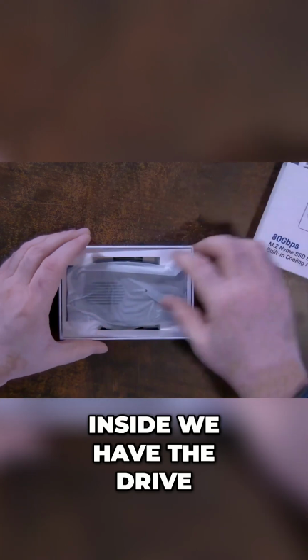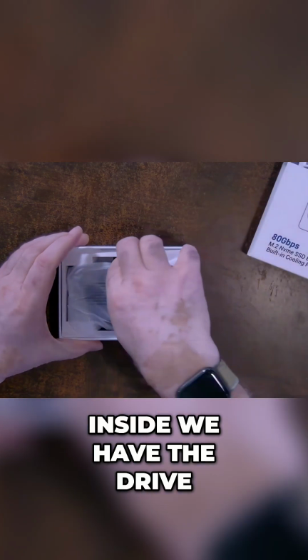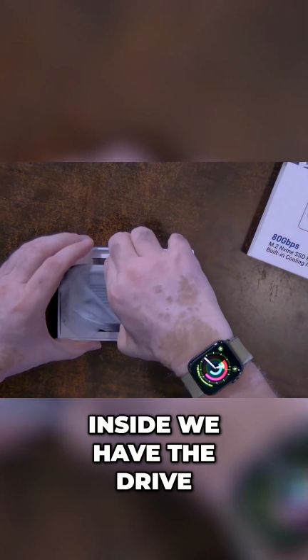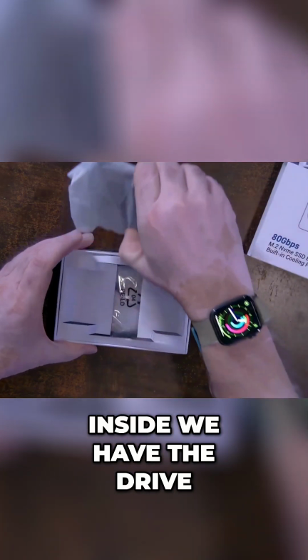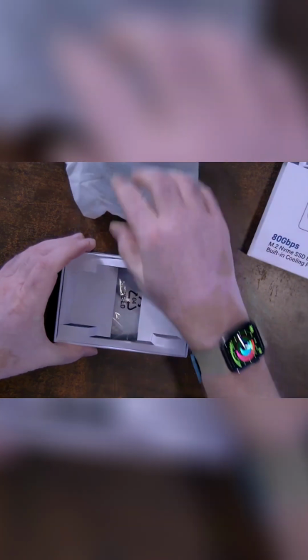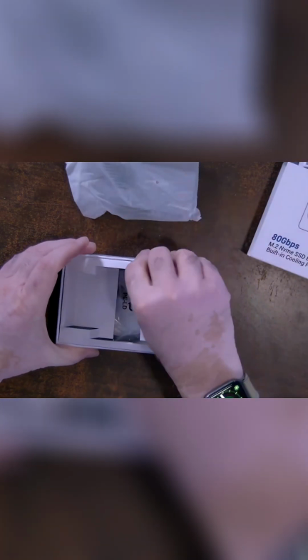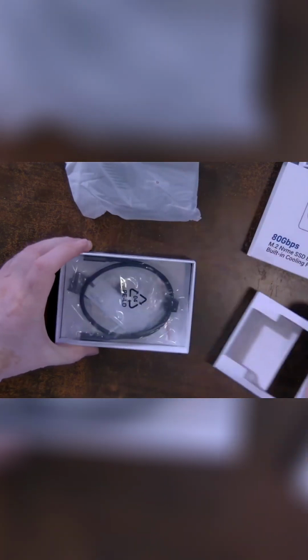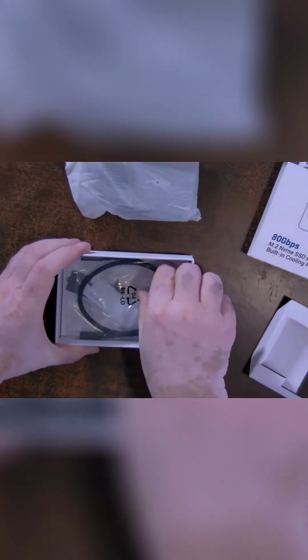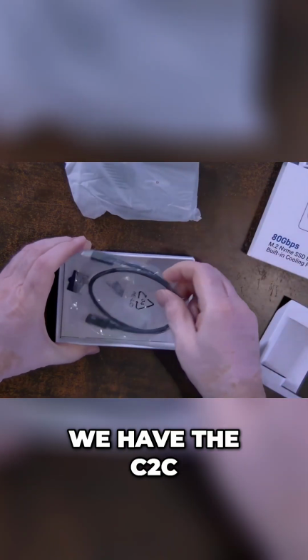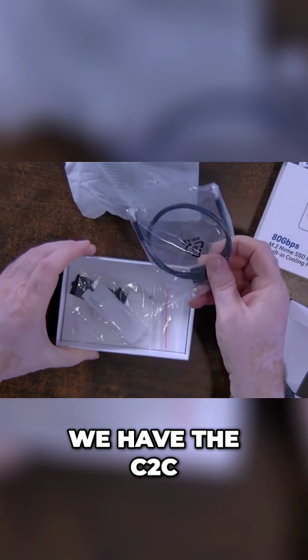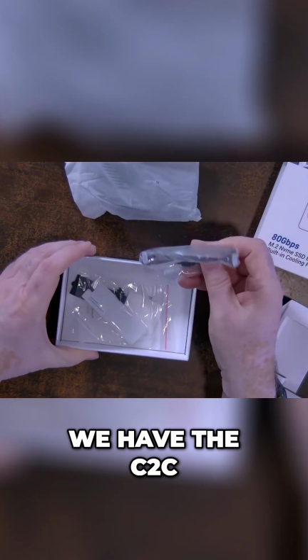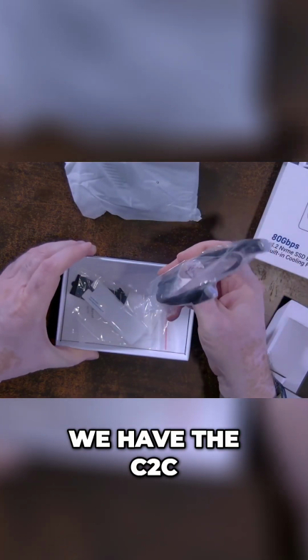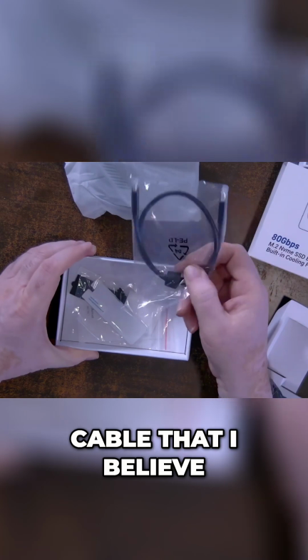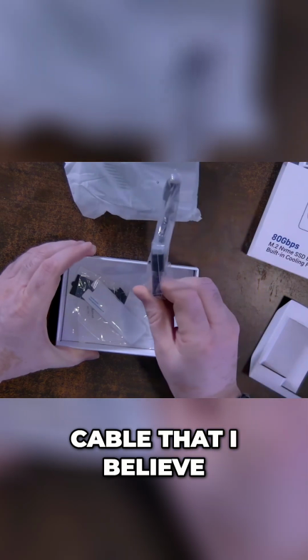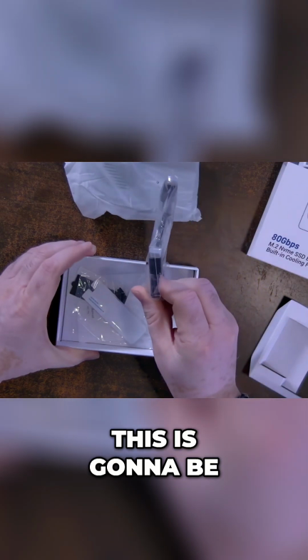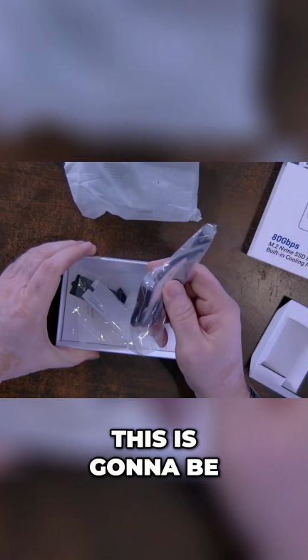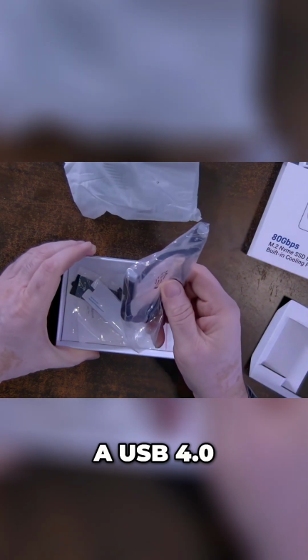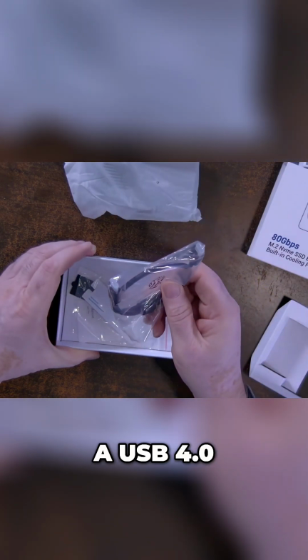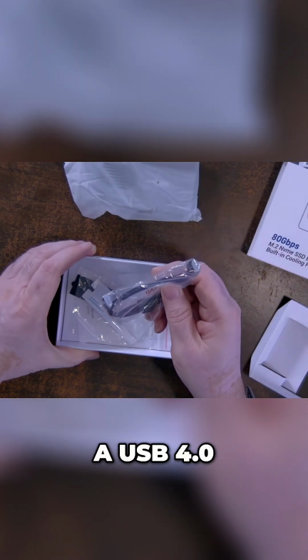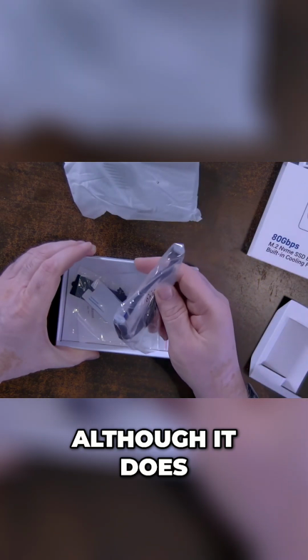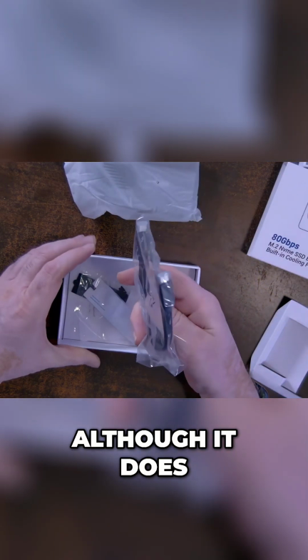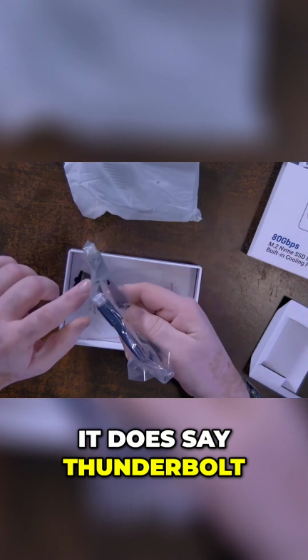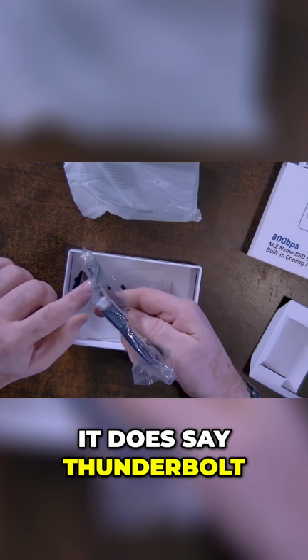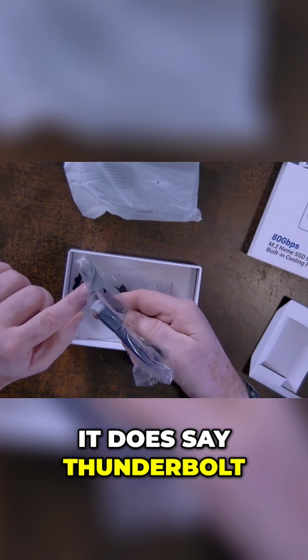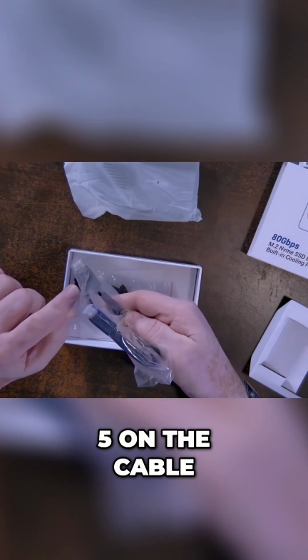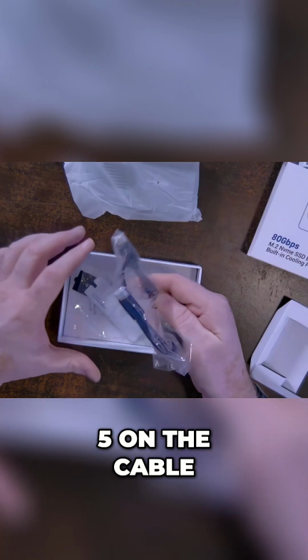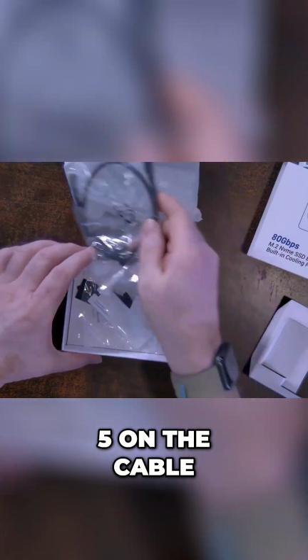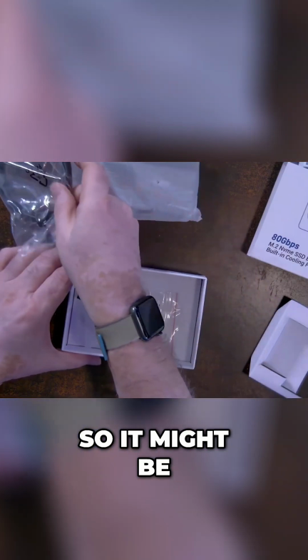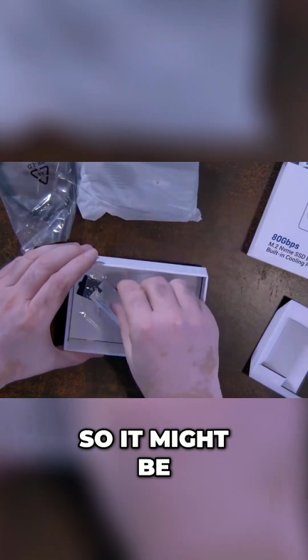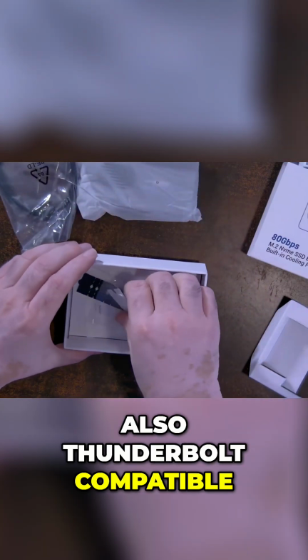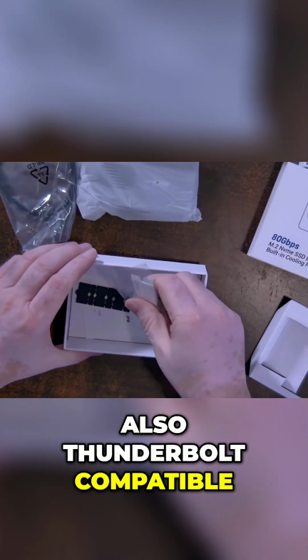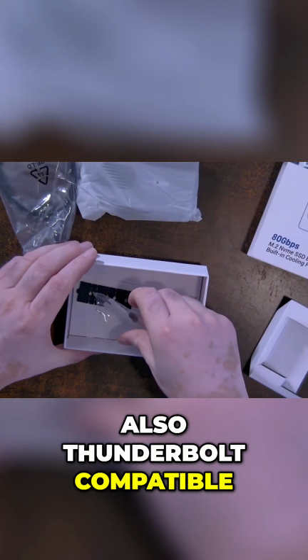Inside we have the drive. We have the C2C cable. I believe this is going to be a USB 4.0, although it does say Thunderbolt 5 on the cable, so it might also be Thunderbolt compatible.